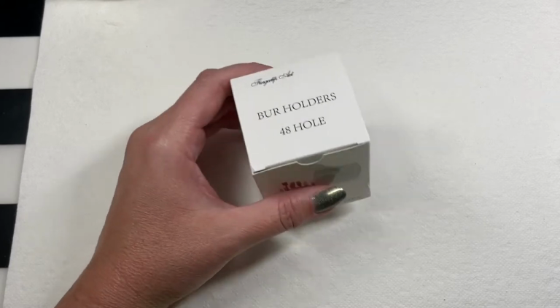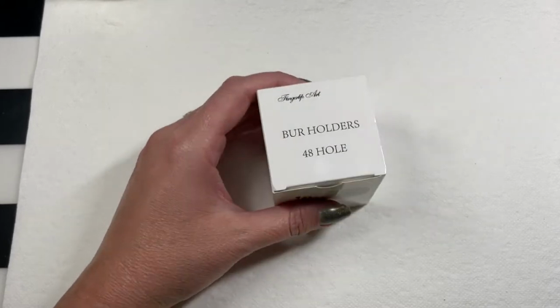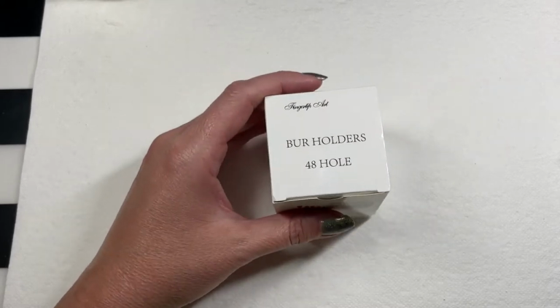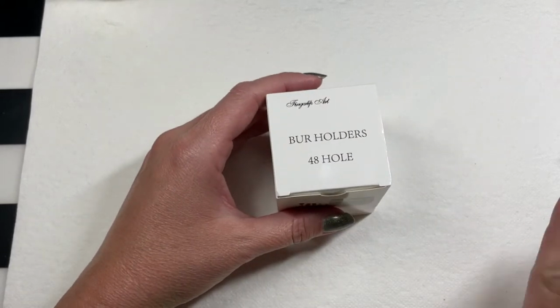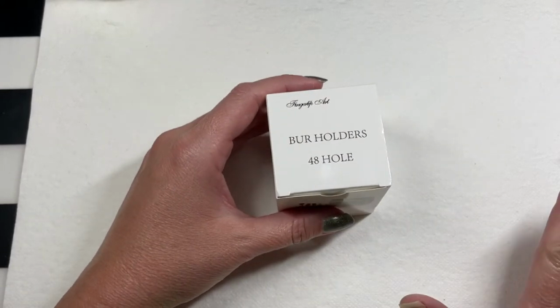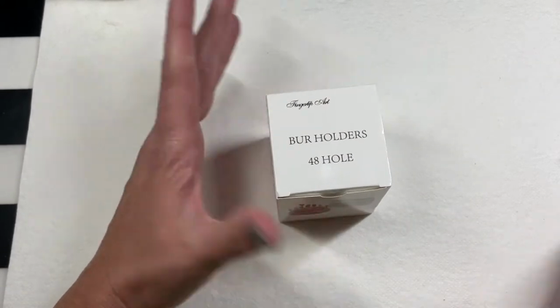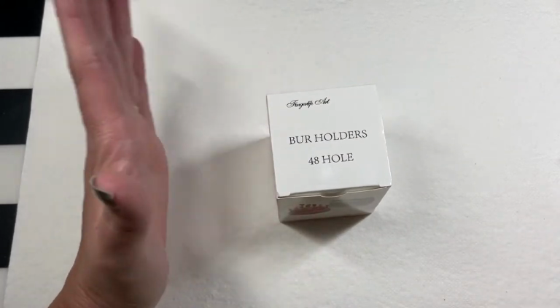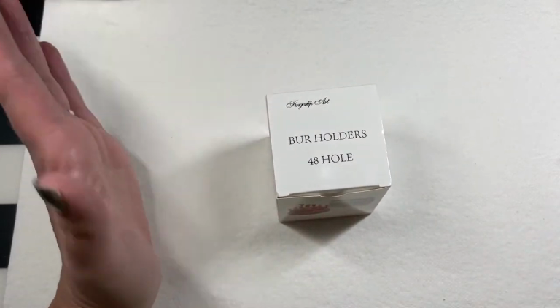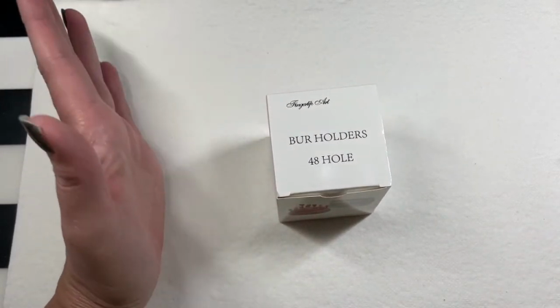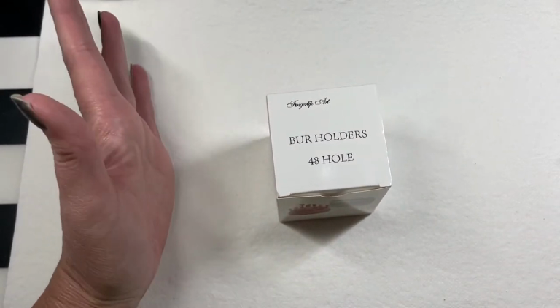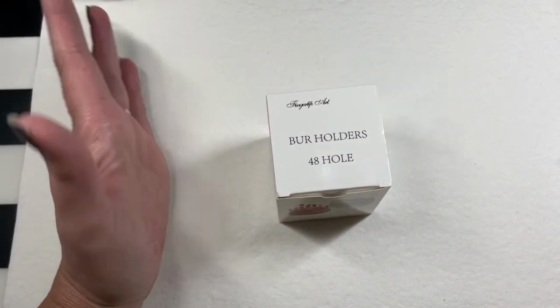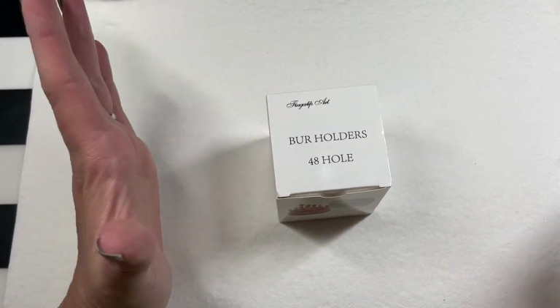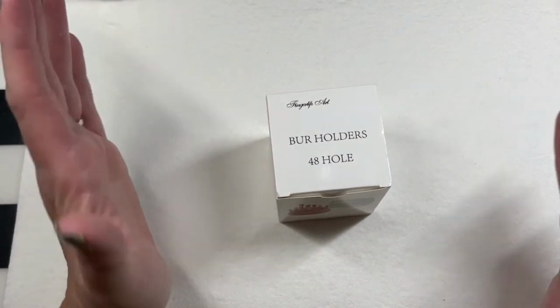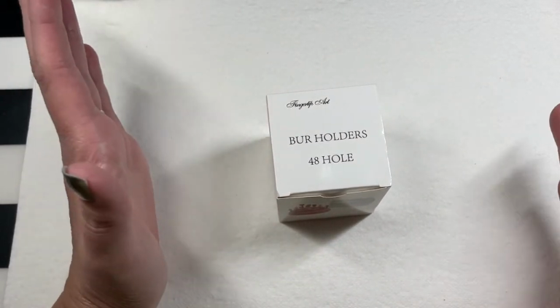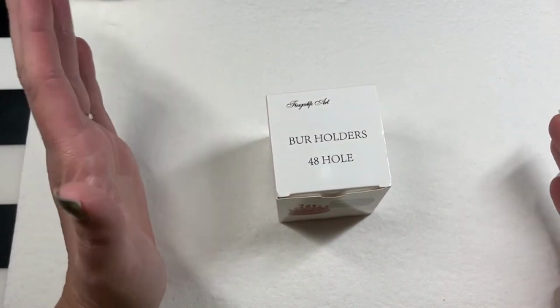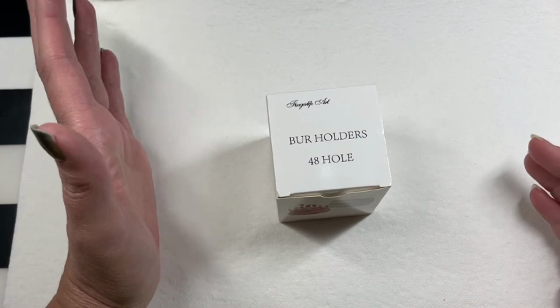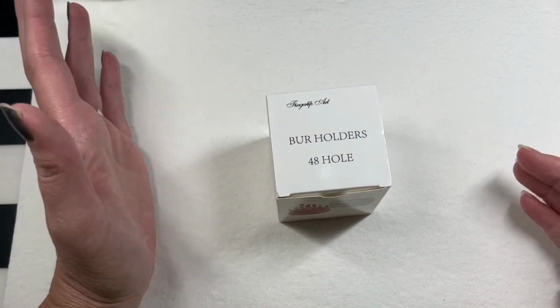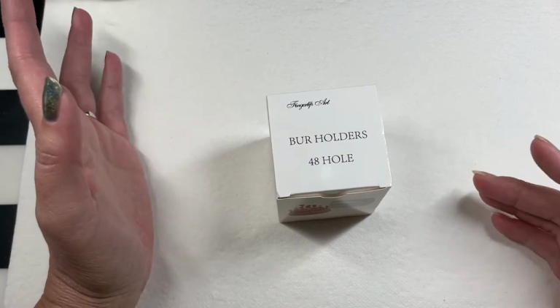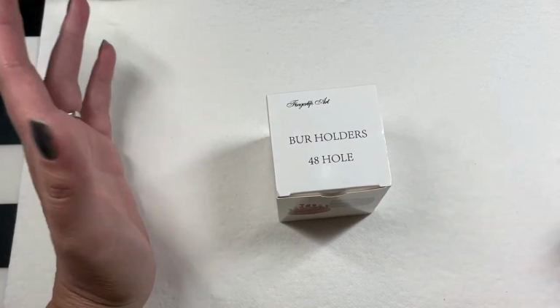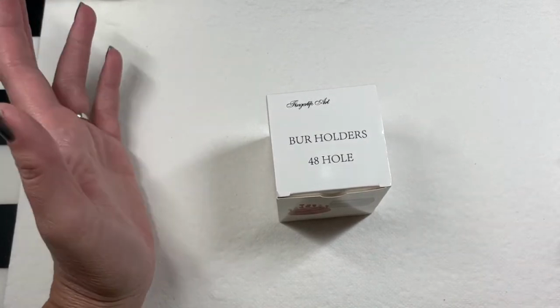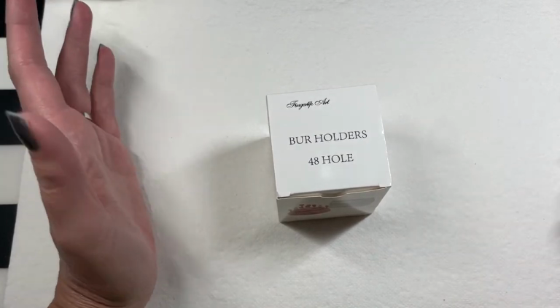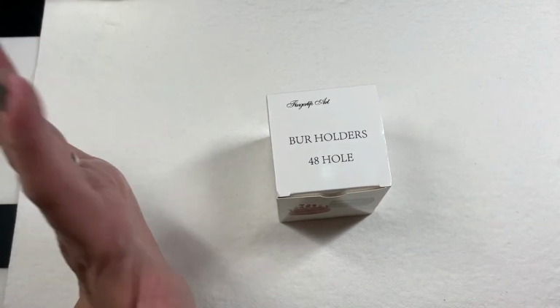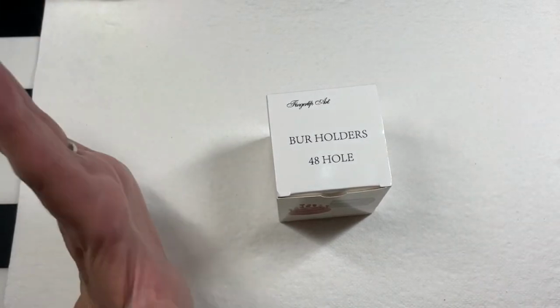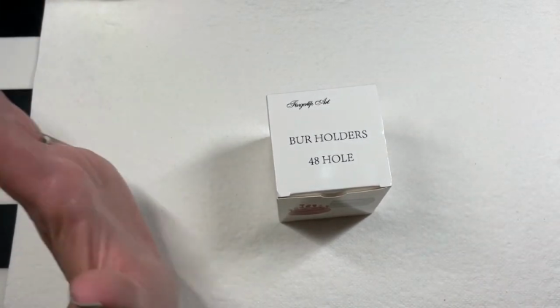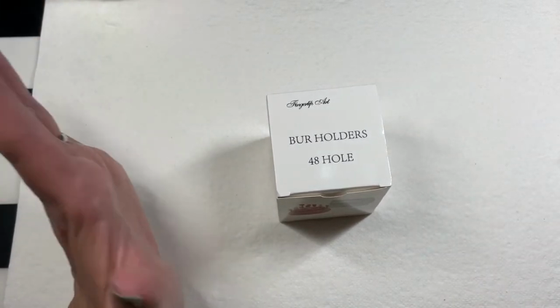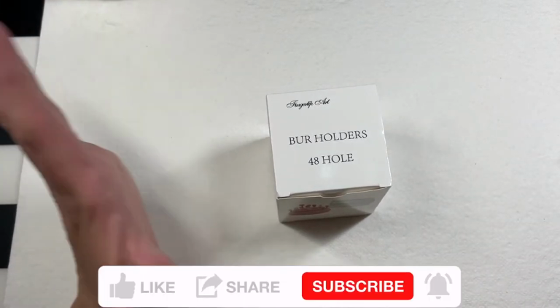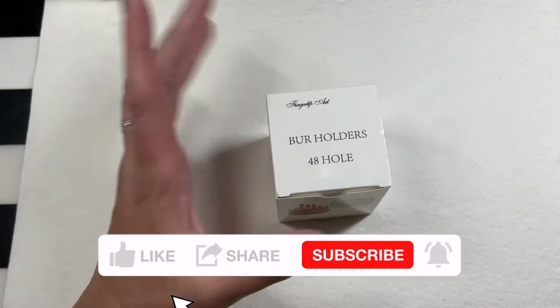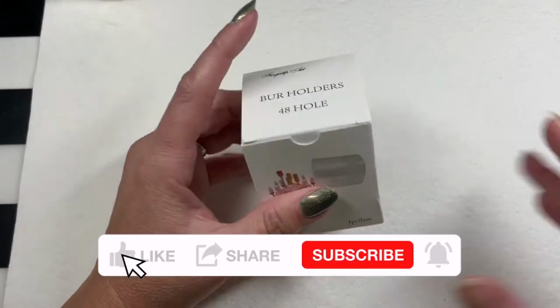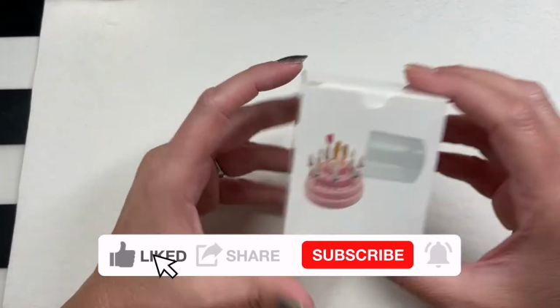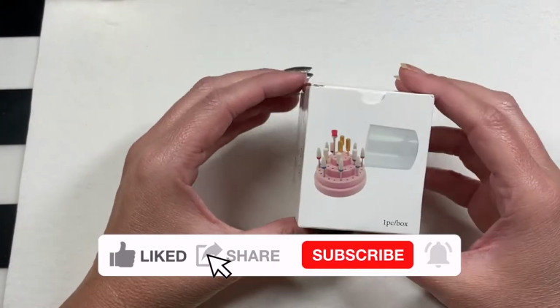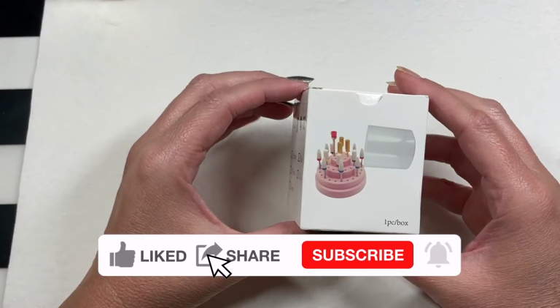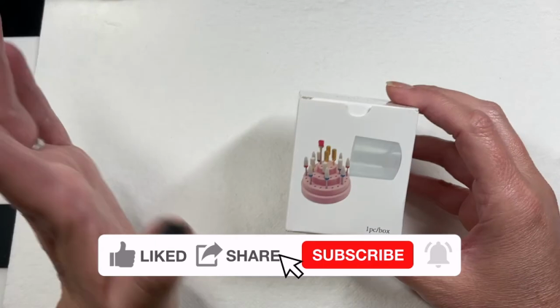I got everything out of the packaging. Y'all, I got a ton of stuff for literally $40 and 13 cents. 40 bucks. That's it.